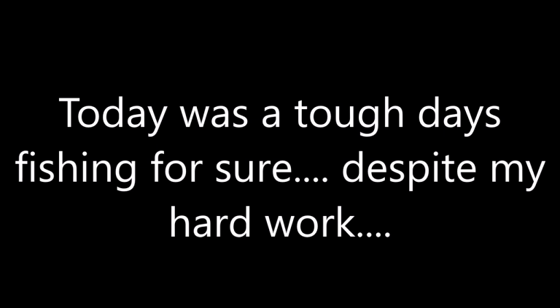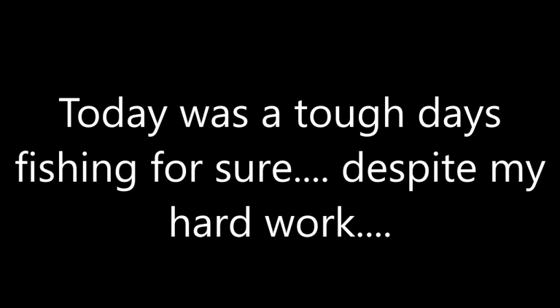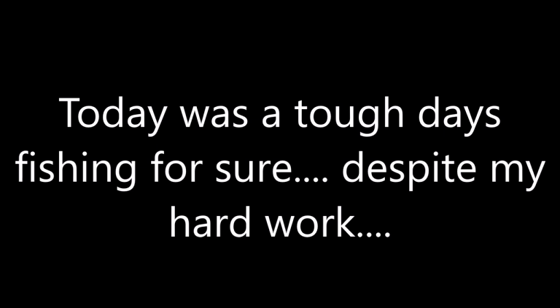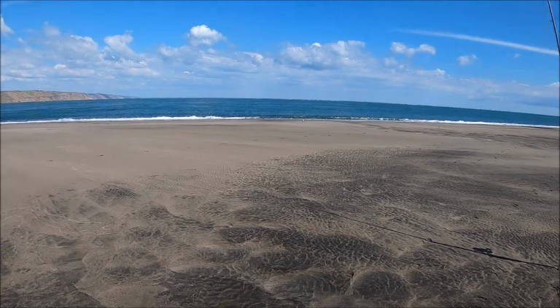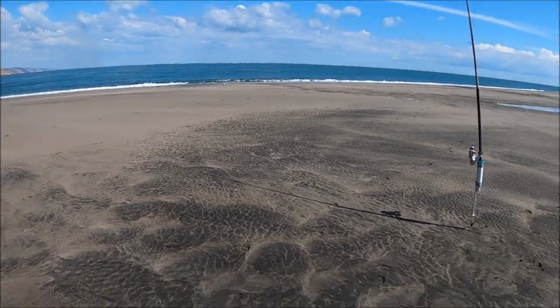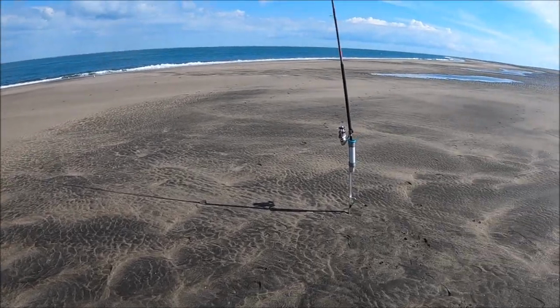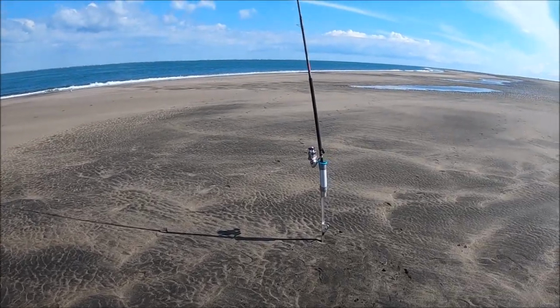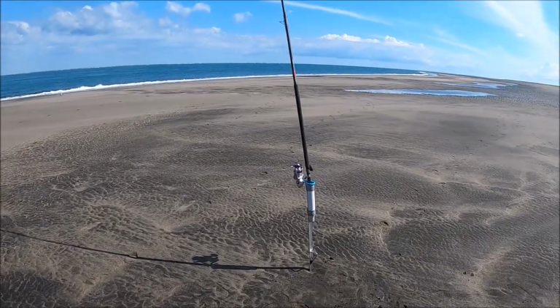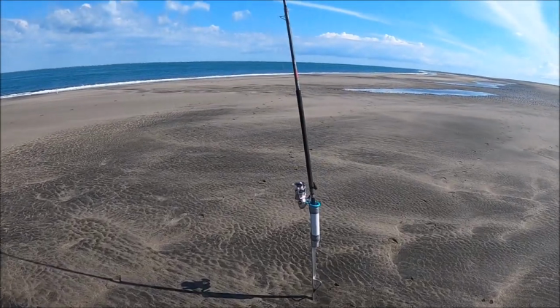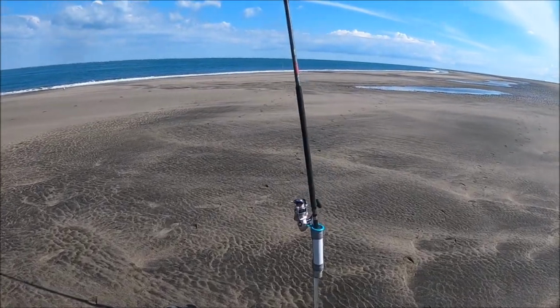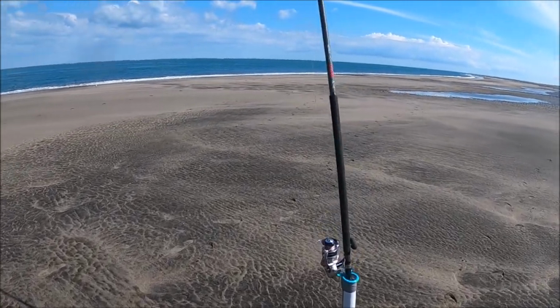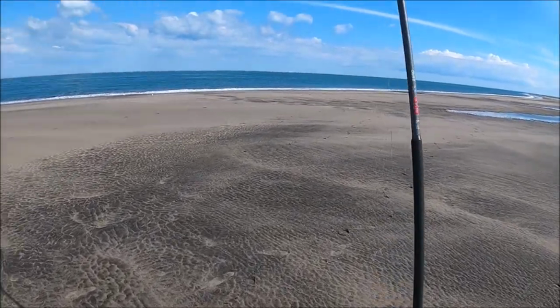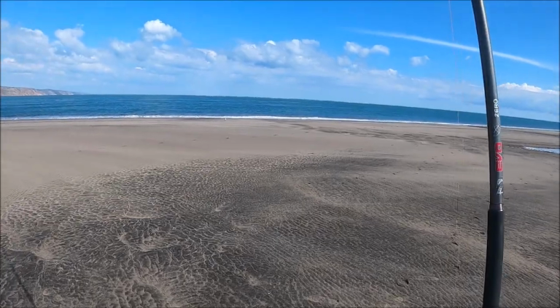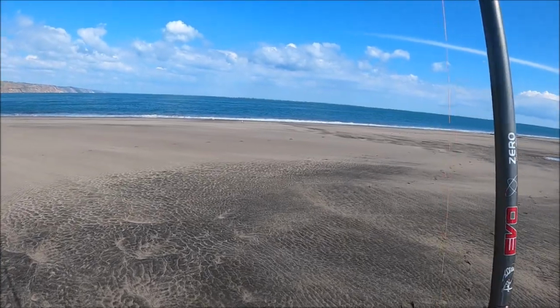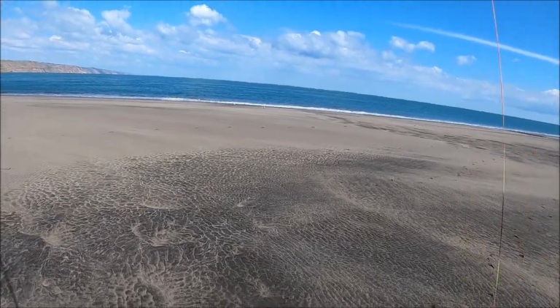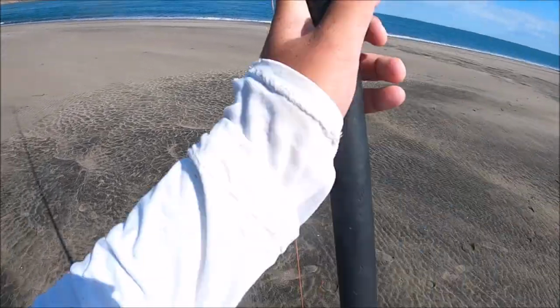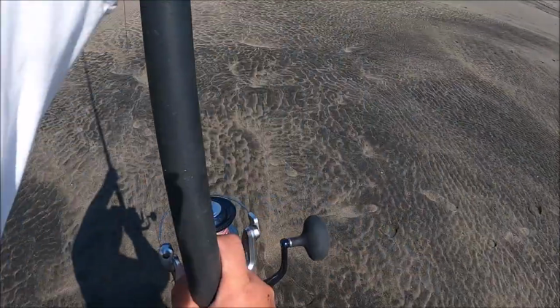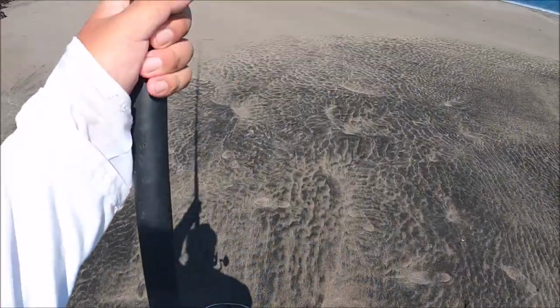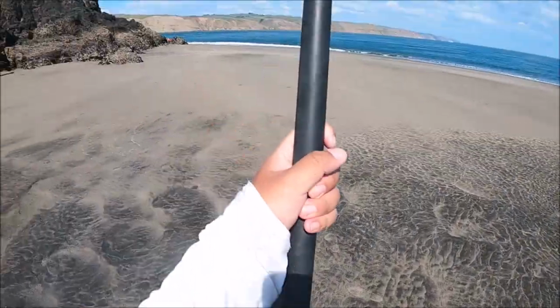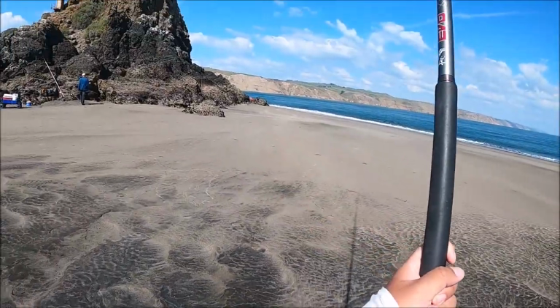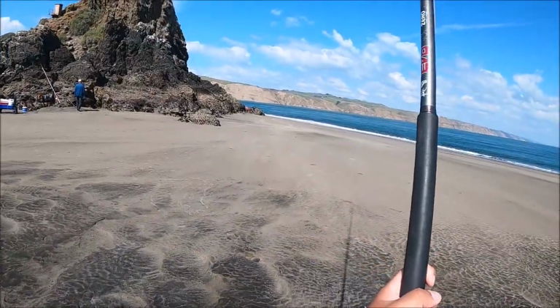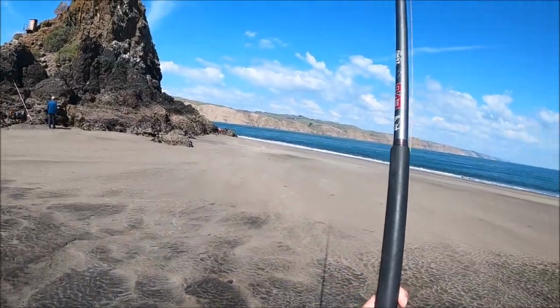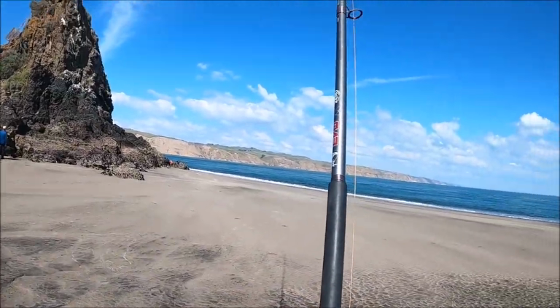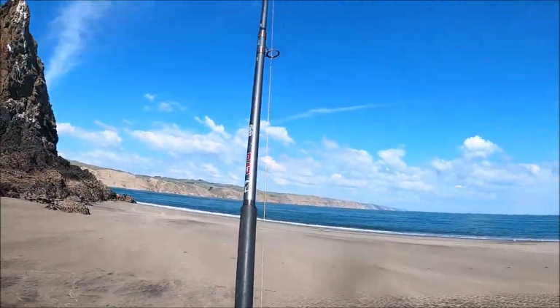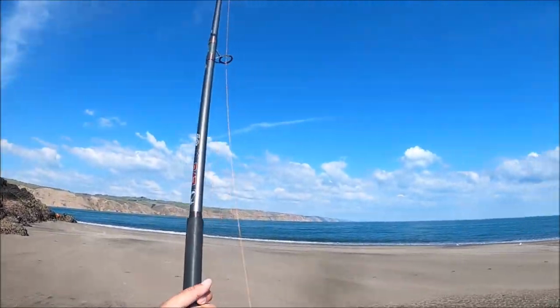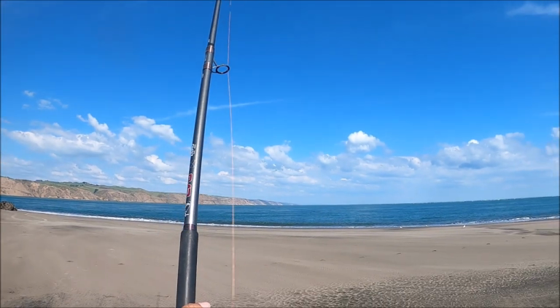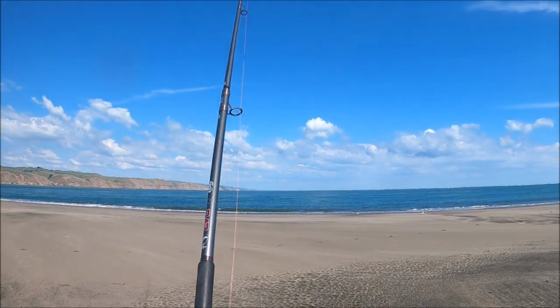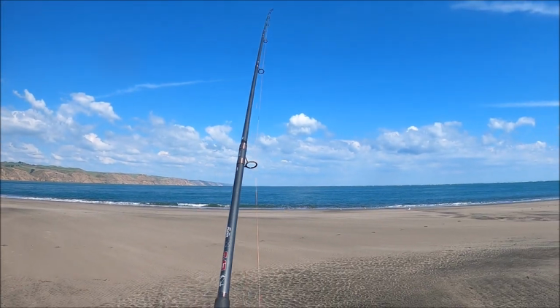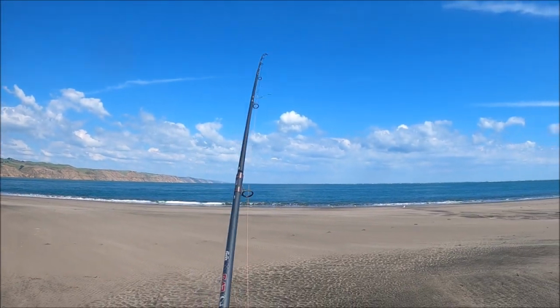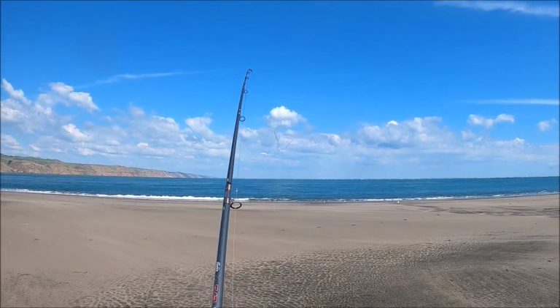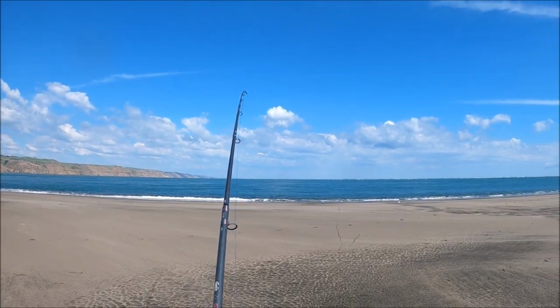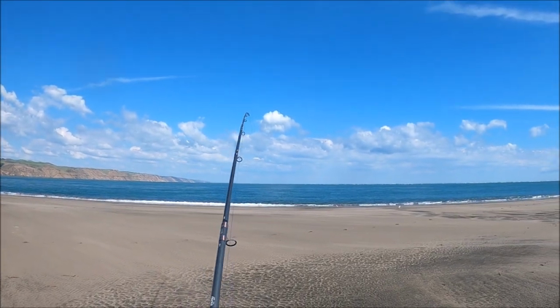Alright, so I'm back. Cruel irony — my dad just landed and released a small school shark. I'm going to see if the live bait is still there.